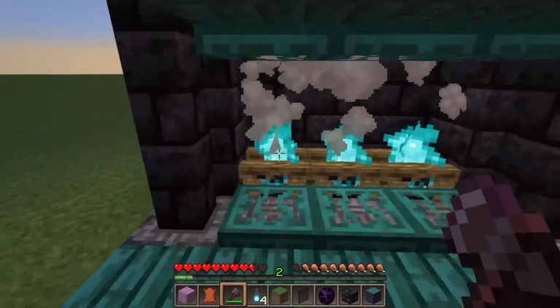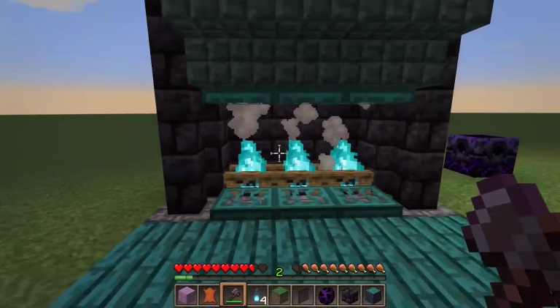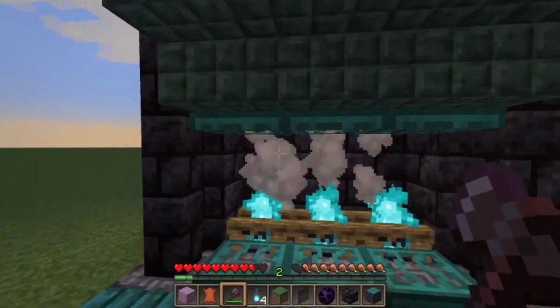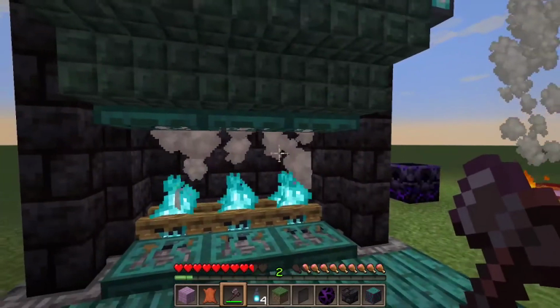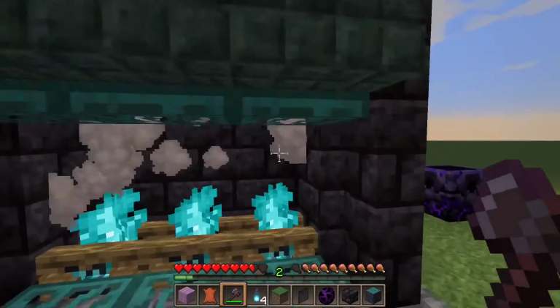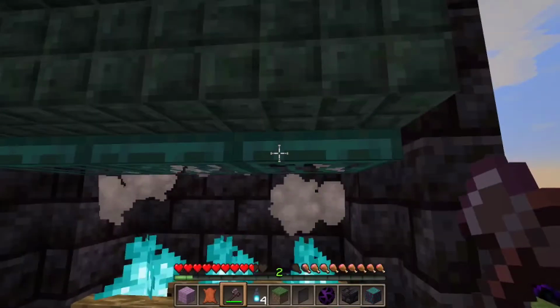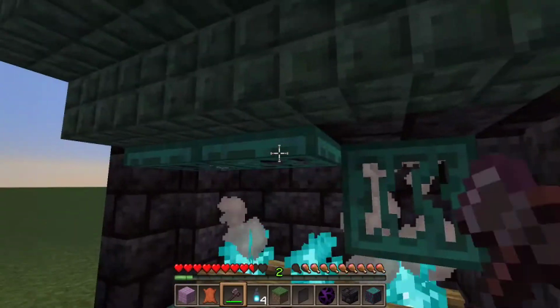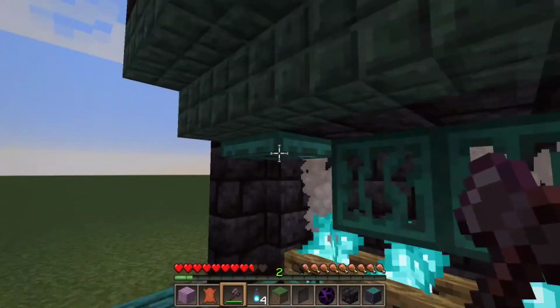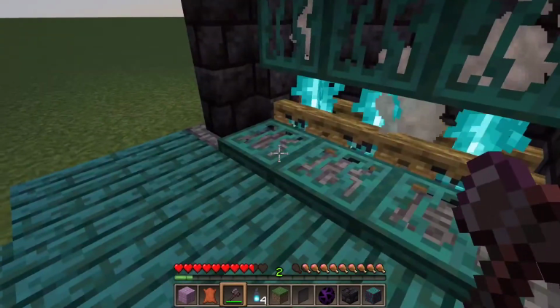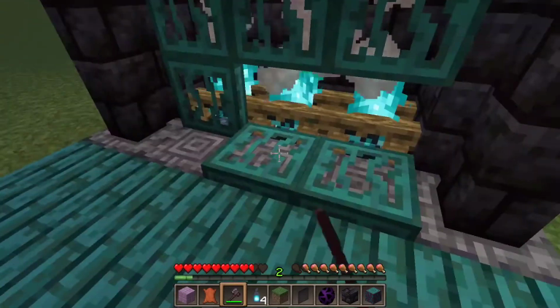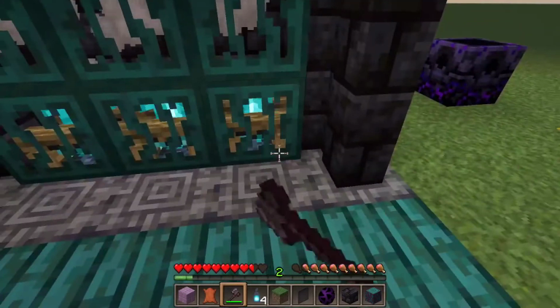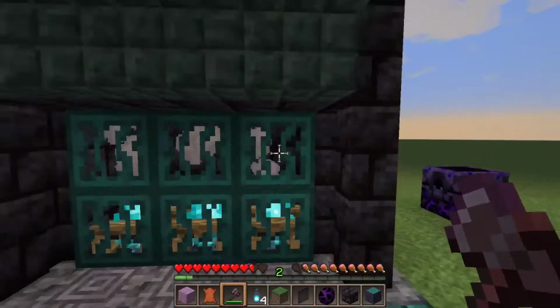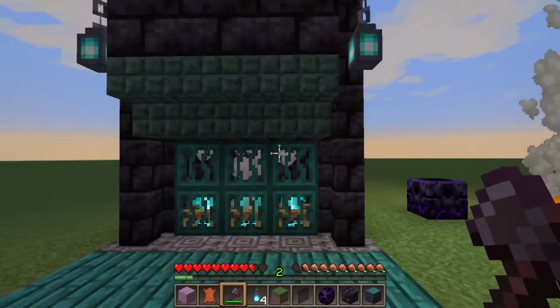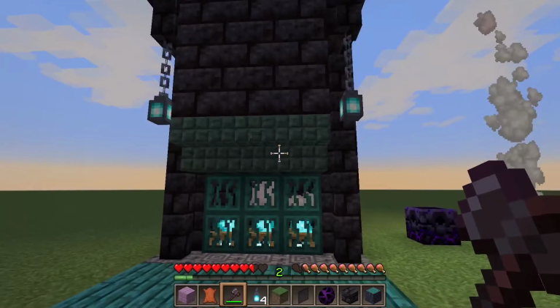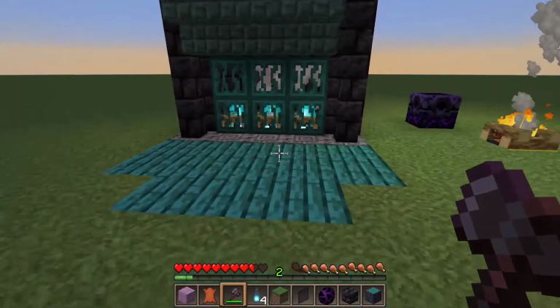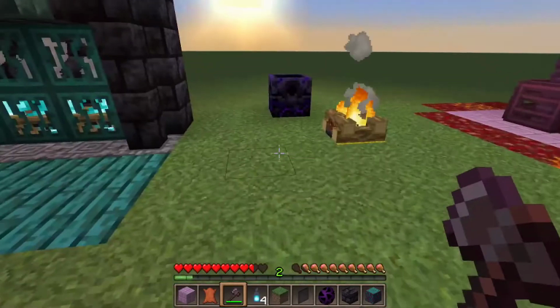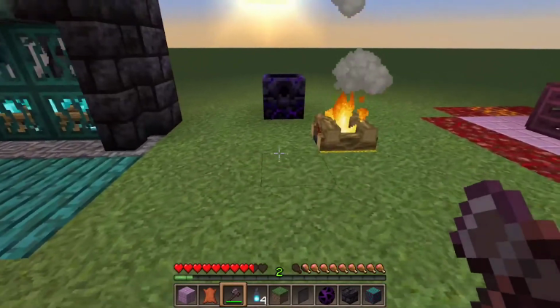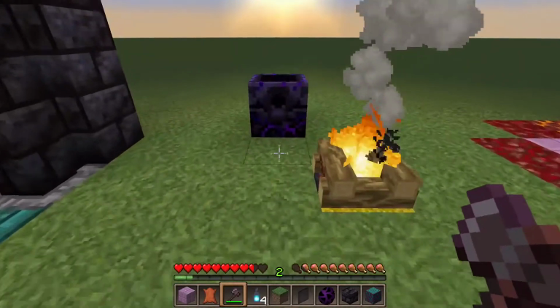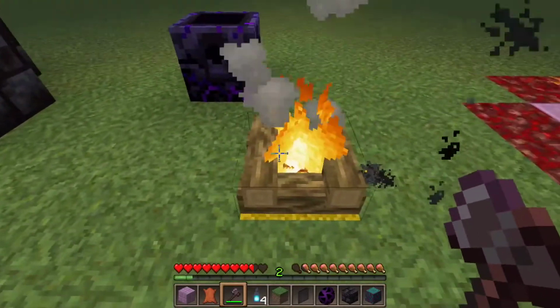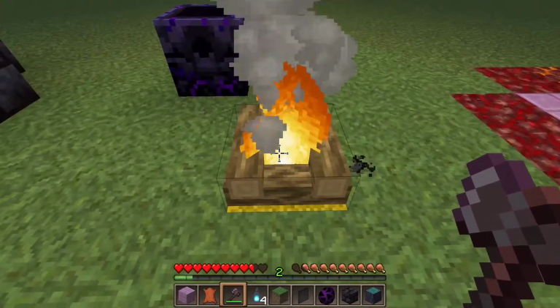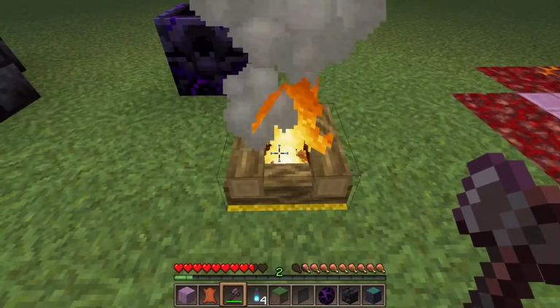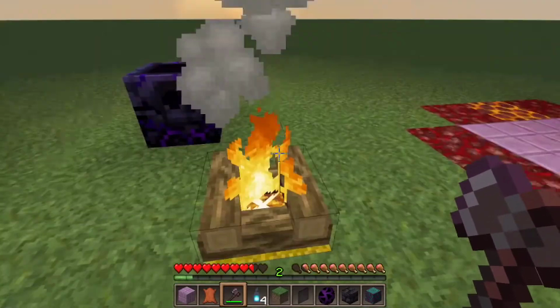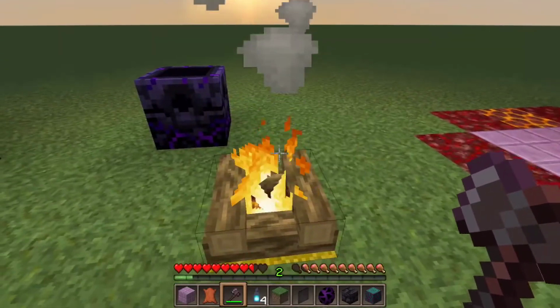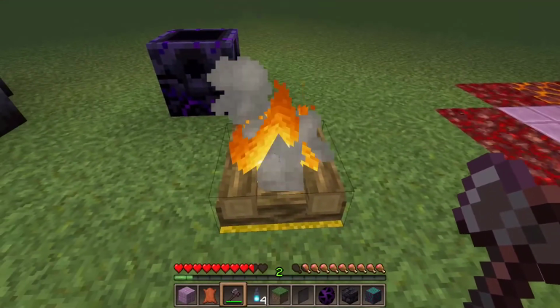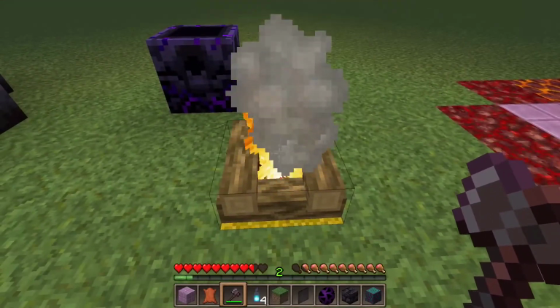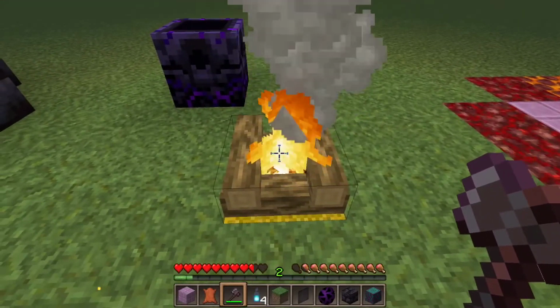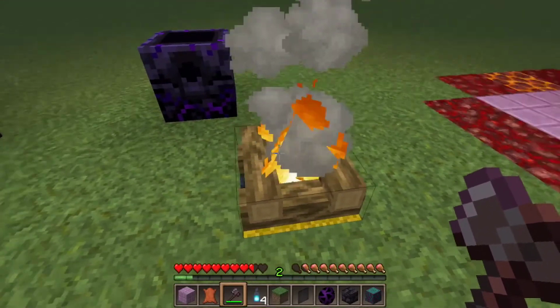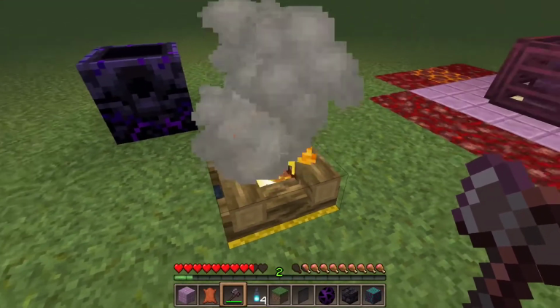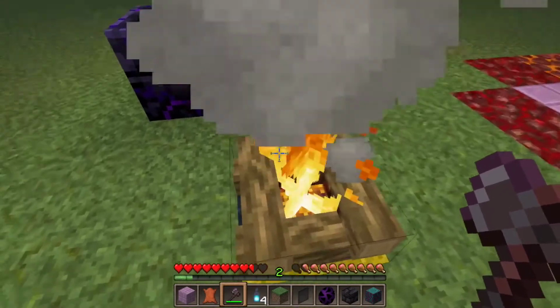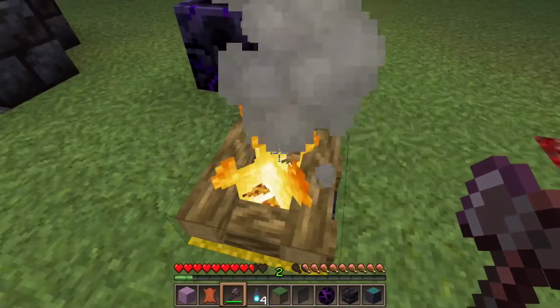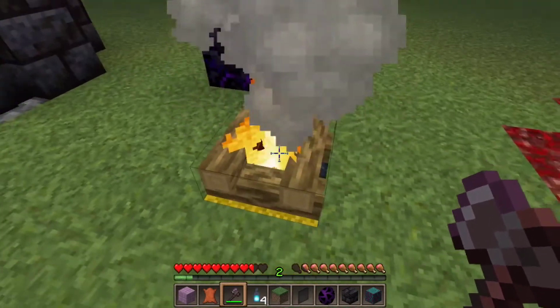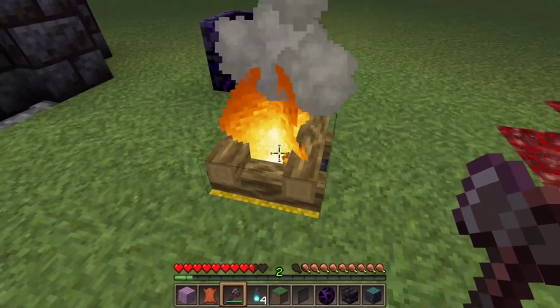We got all the pork chops that were cooked, and we protected ourselves. We can close this back up if we want to leave. Another thing that I thought of is using regular campfires in the nether, since soul fire would look different from regular fire.